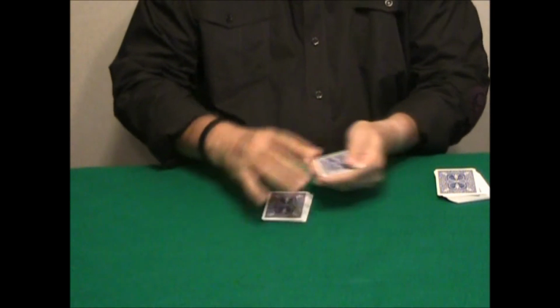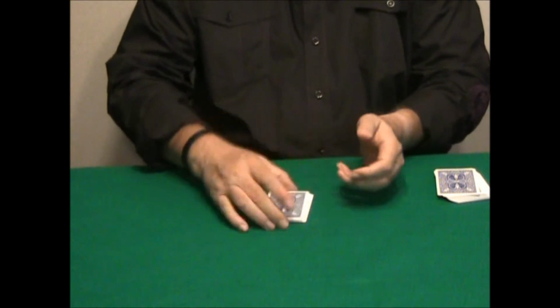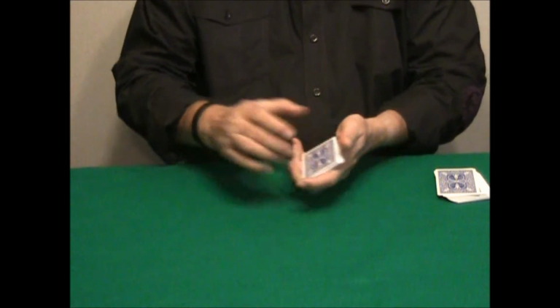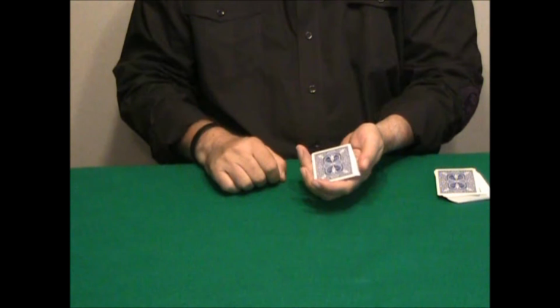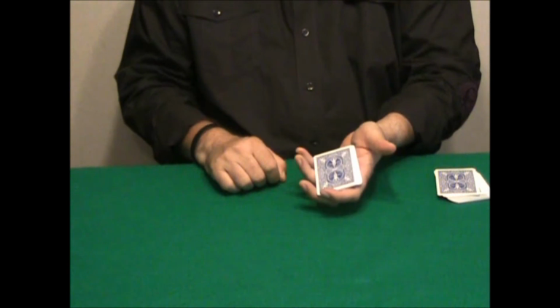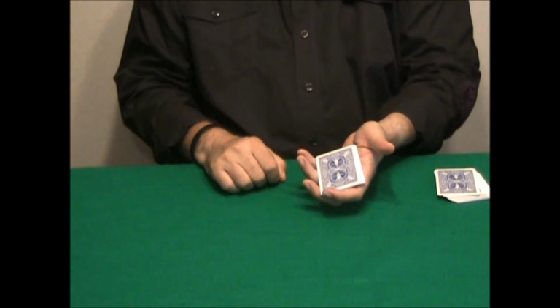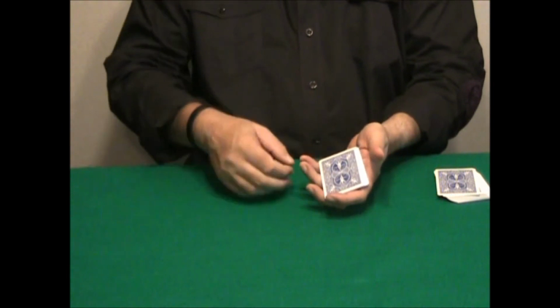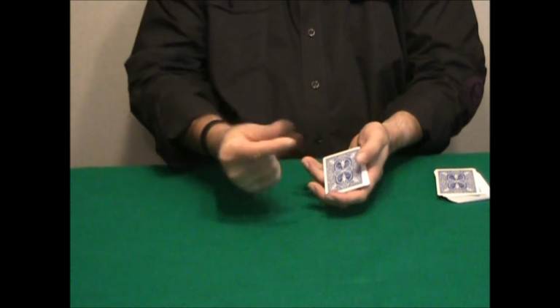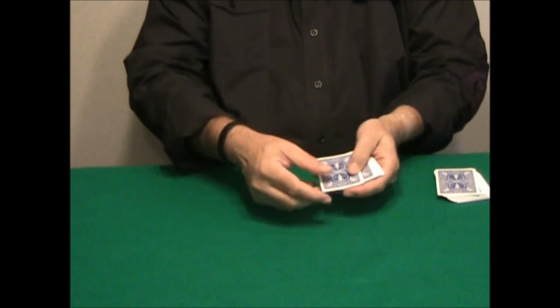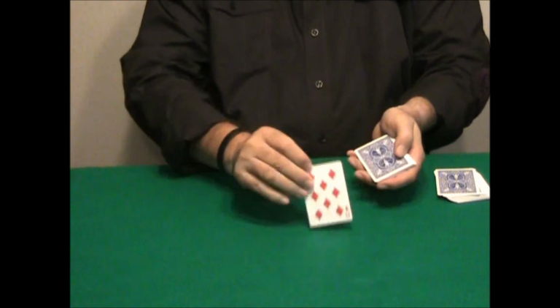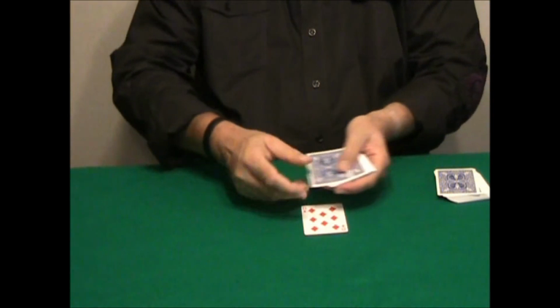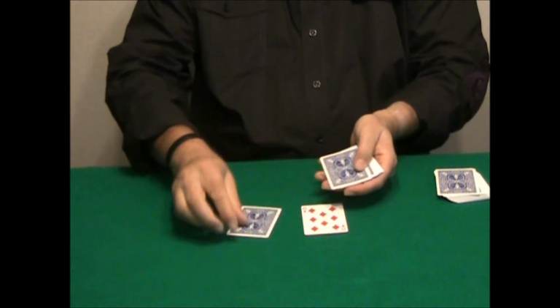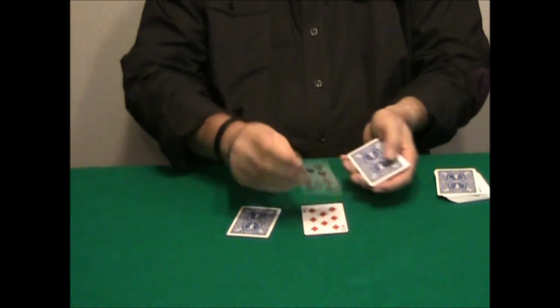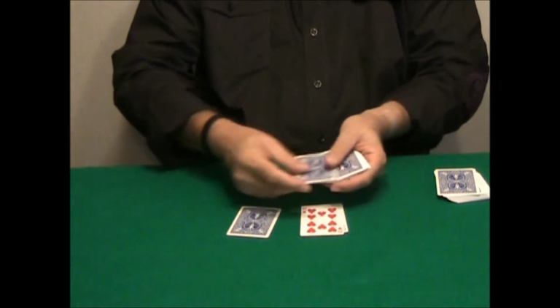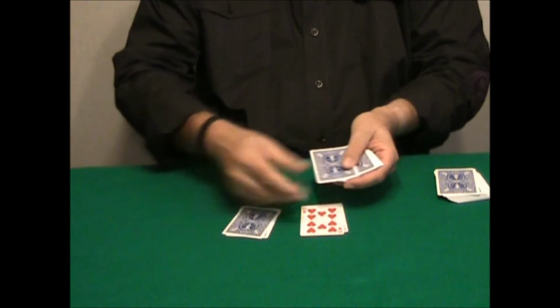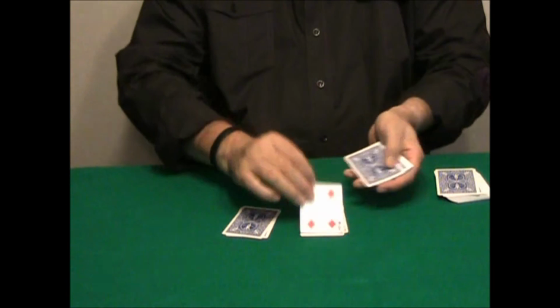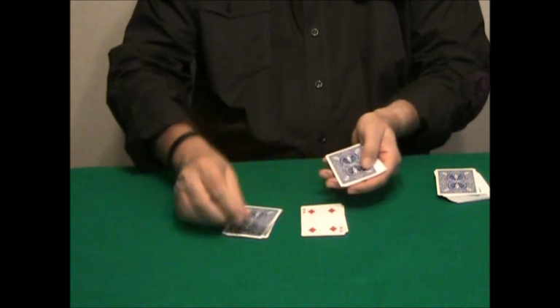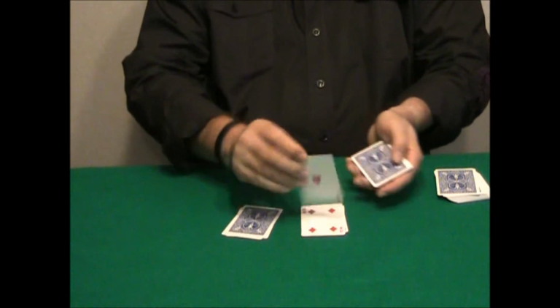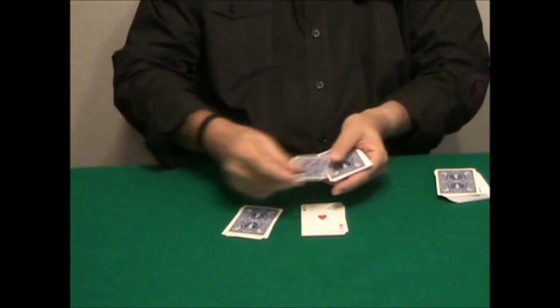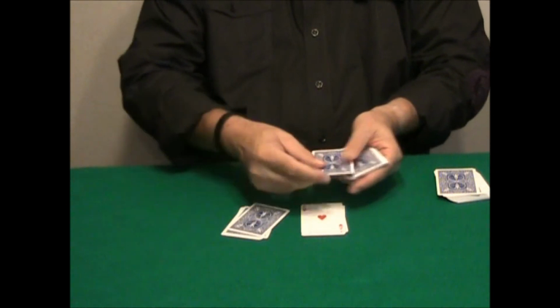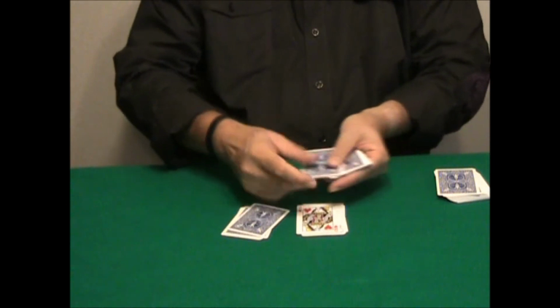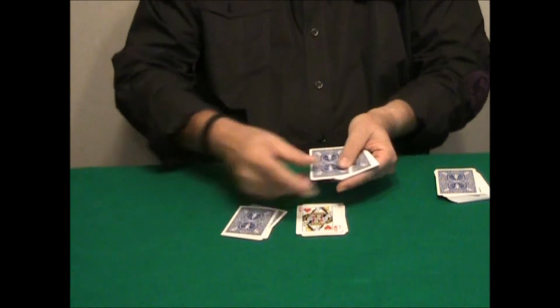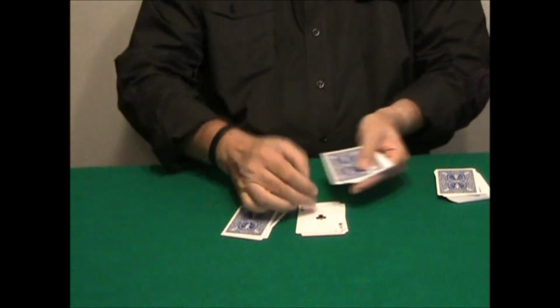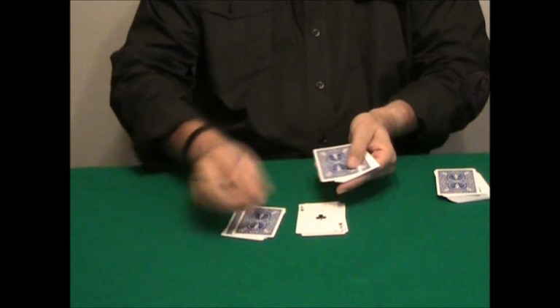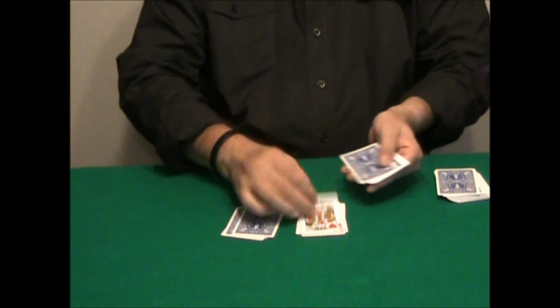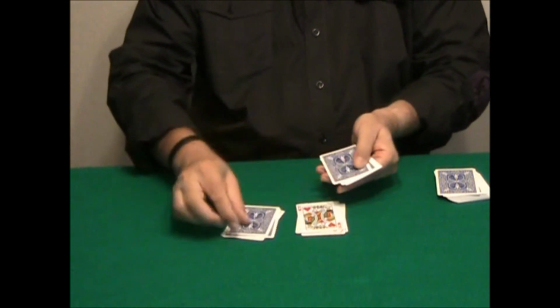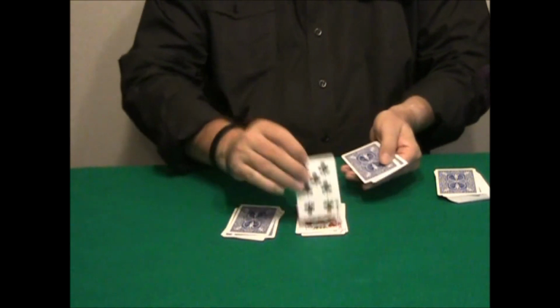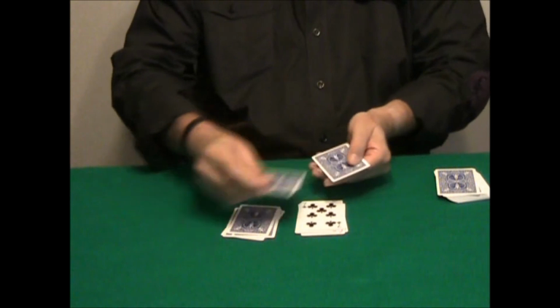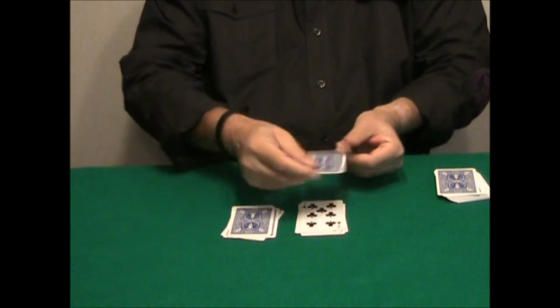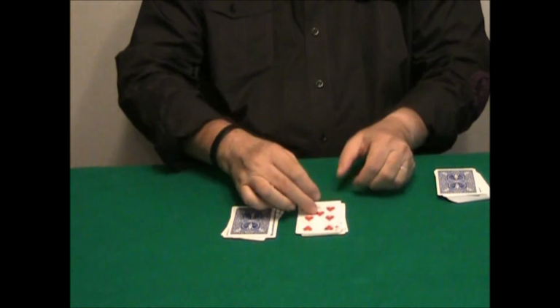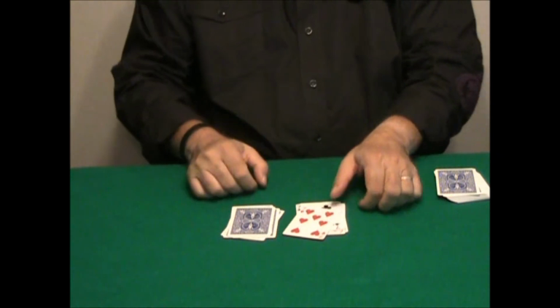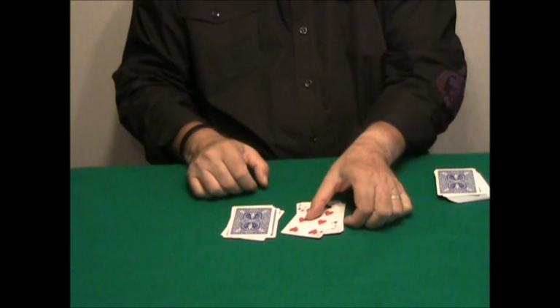You give the deck a small cut, then deal into two packets. Tell me if among the face-up cards you see your cards.